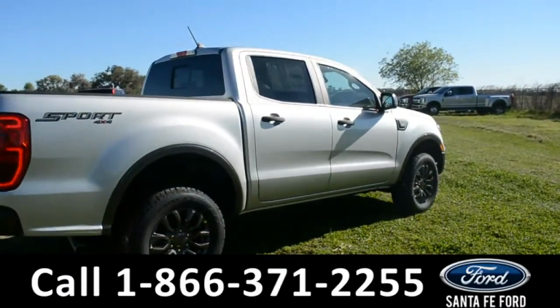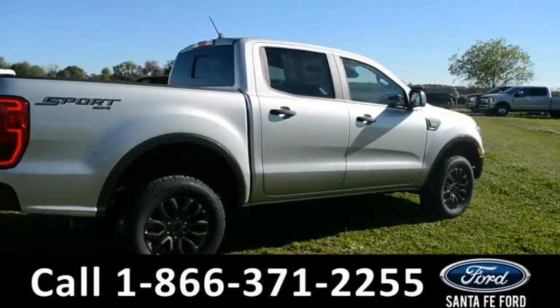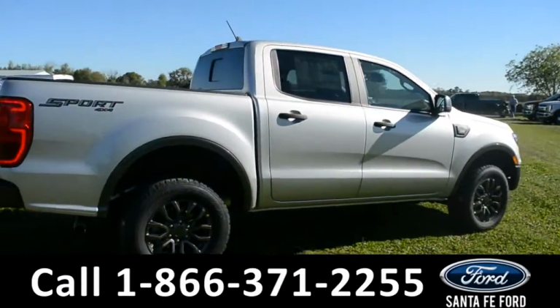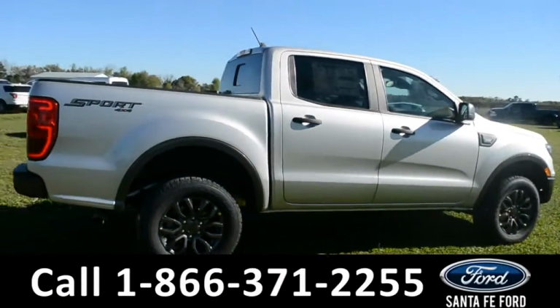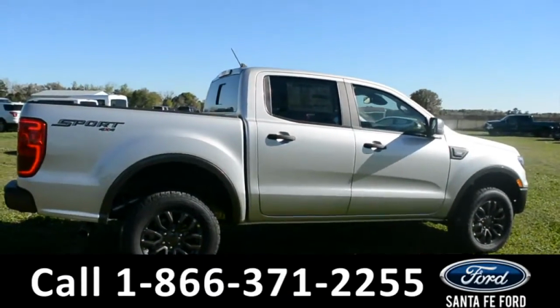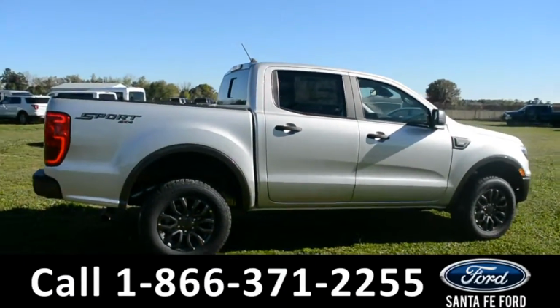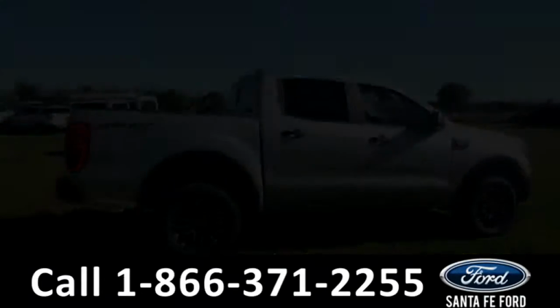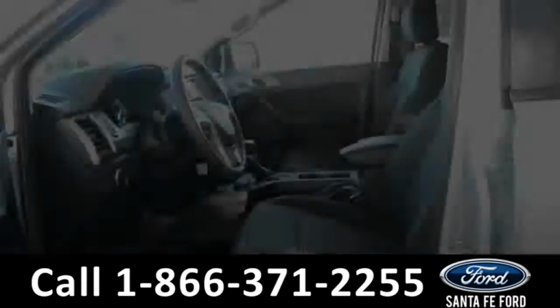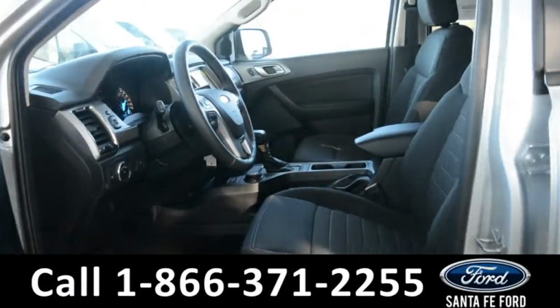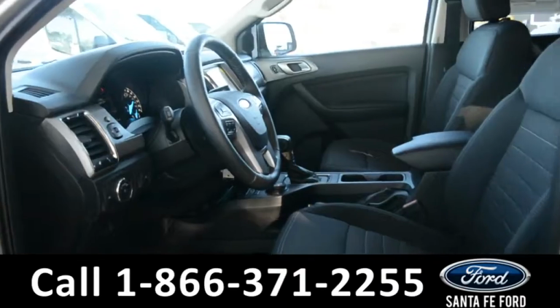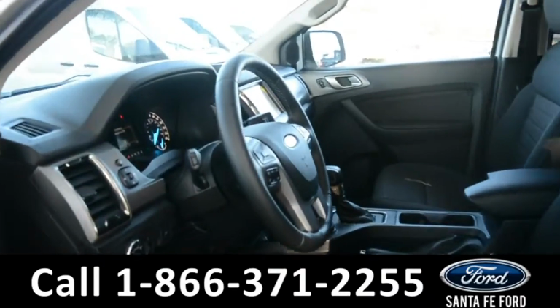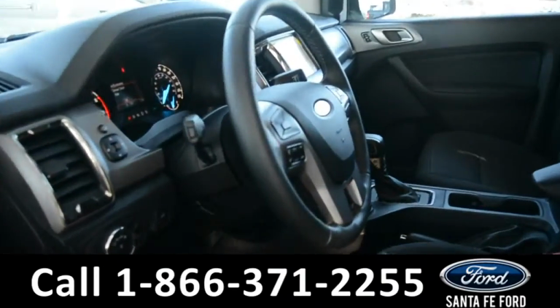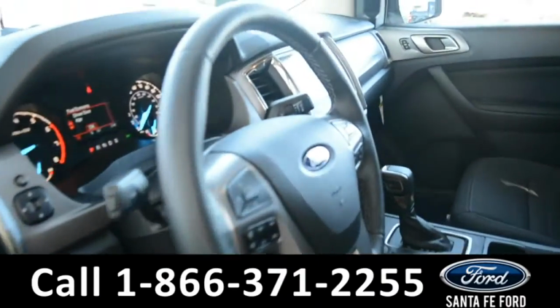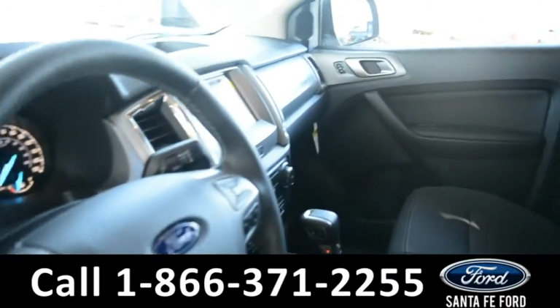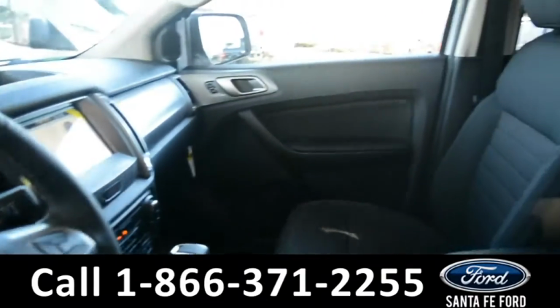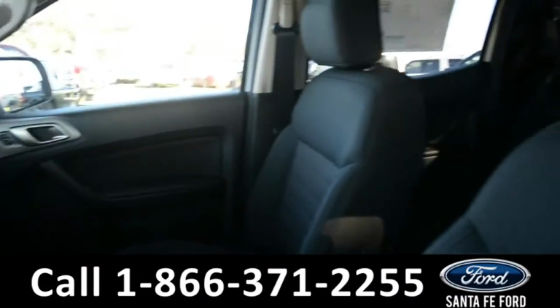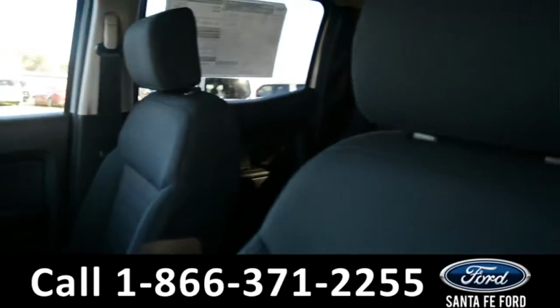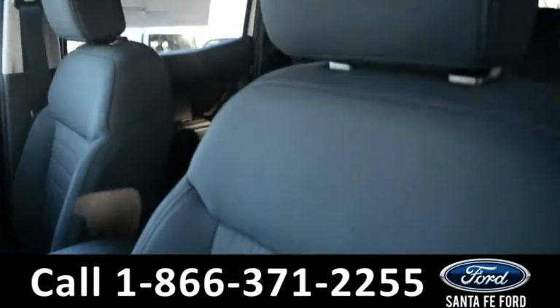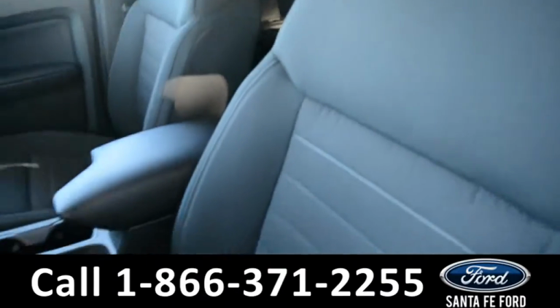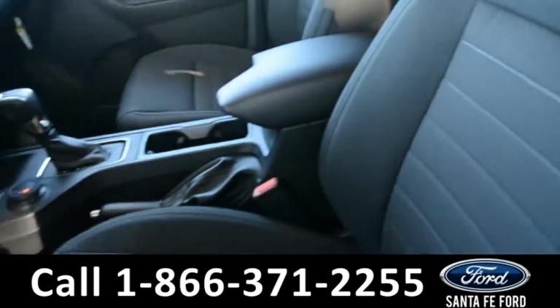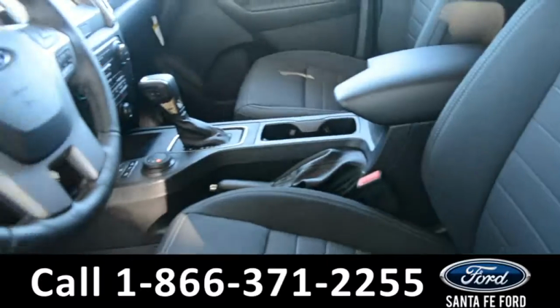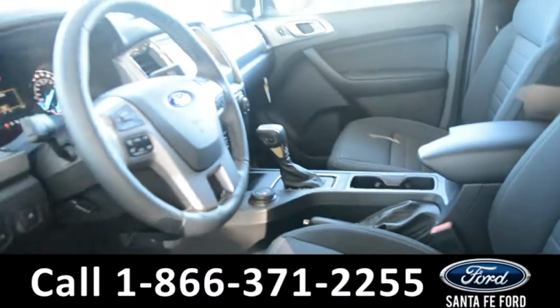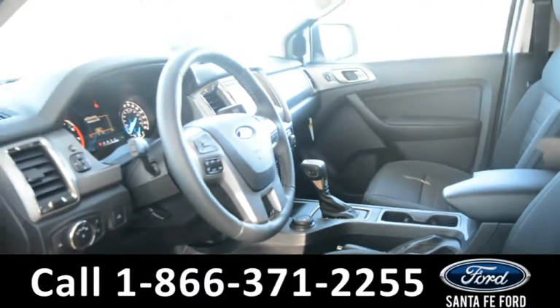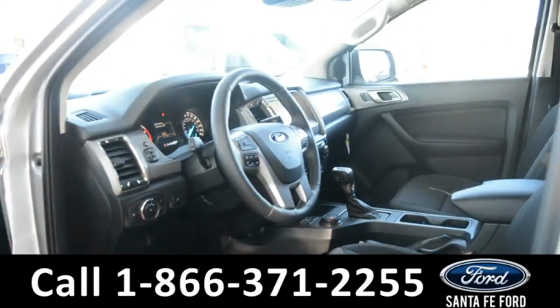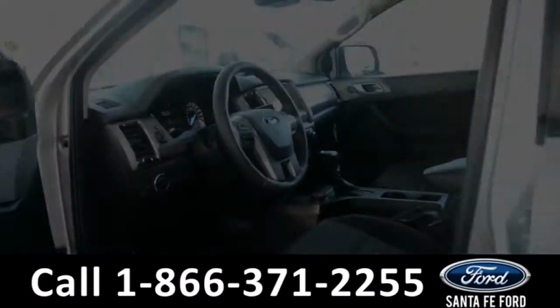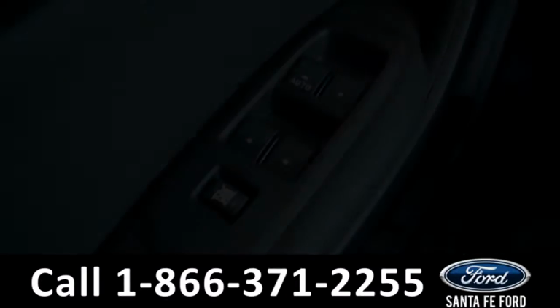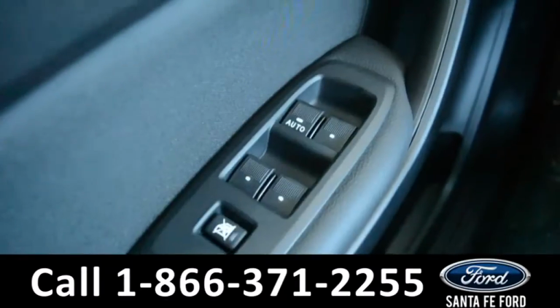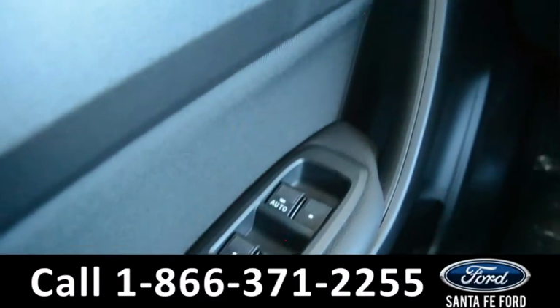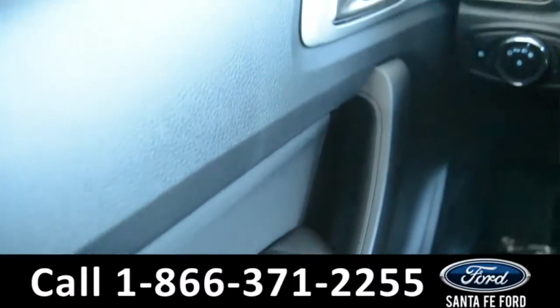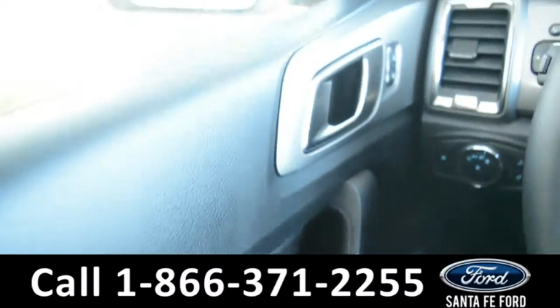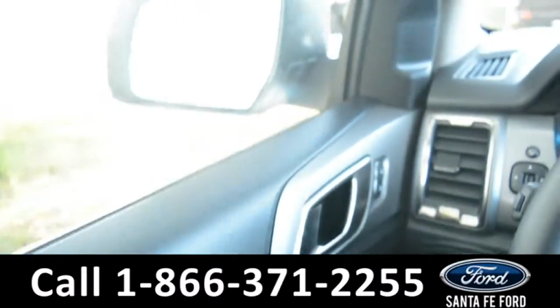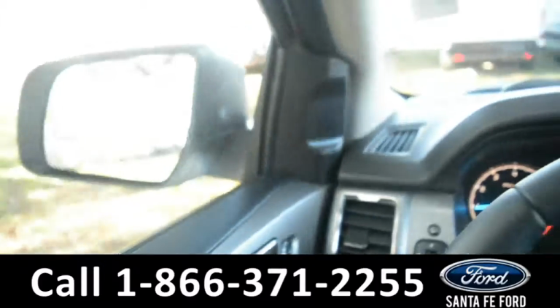Now let's take a look at the inside. Here's just a quick look into the front. The seats are black cloth, powered, and they can be heated. There's powered windows, locks, and mirrors.